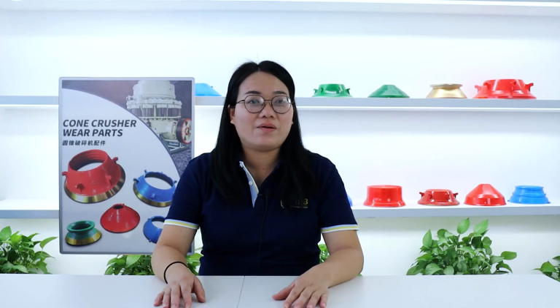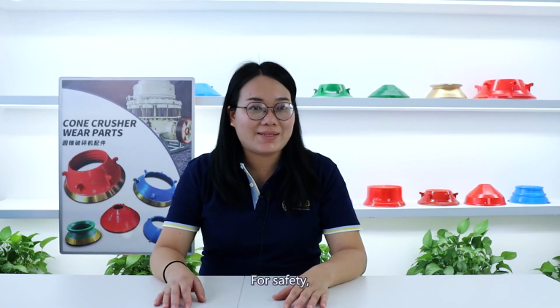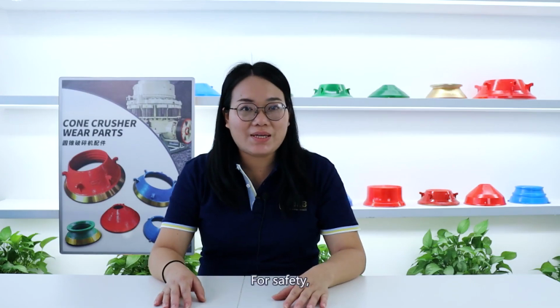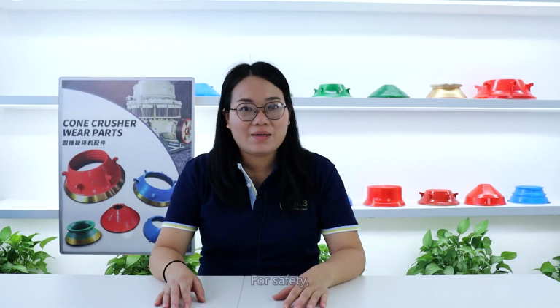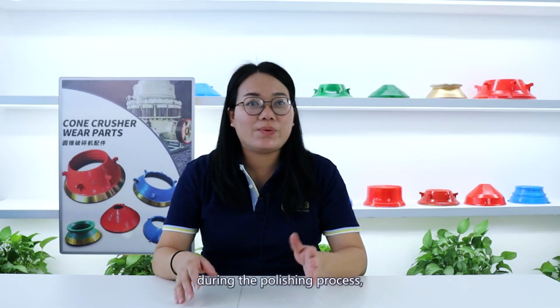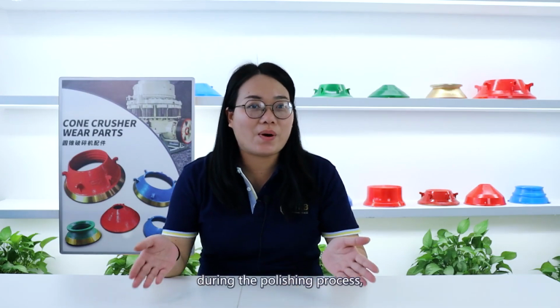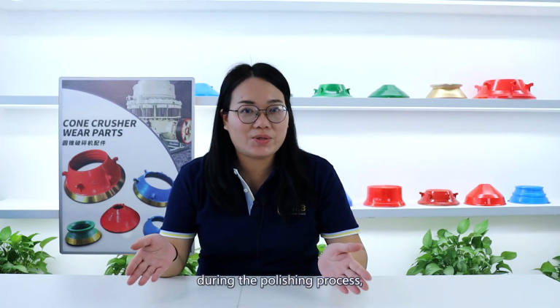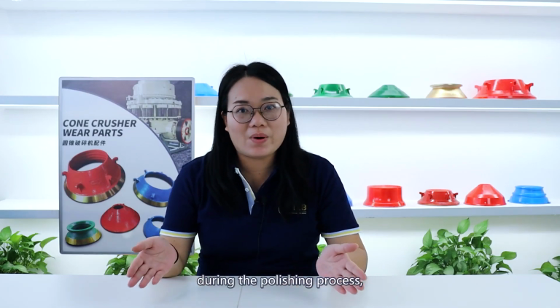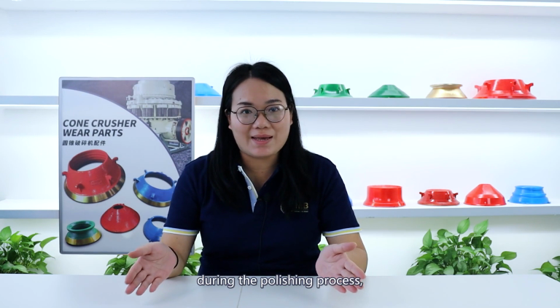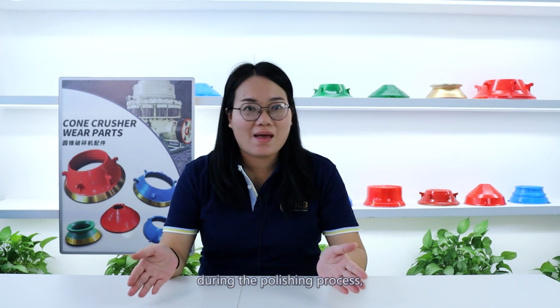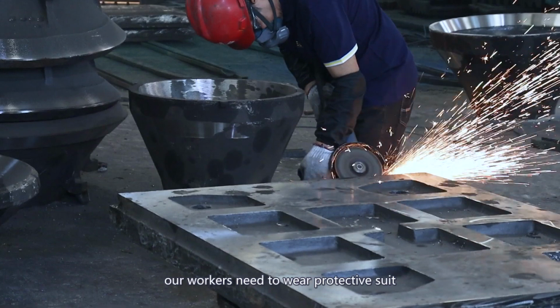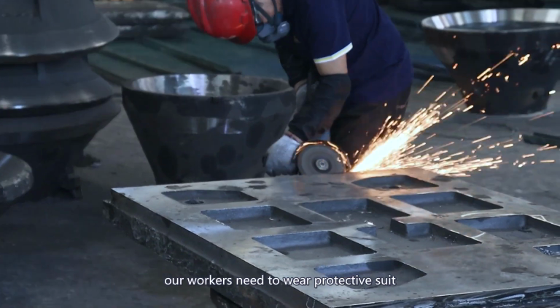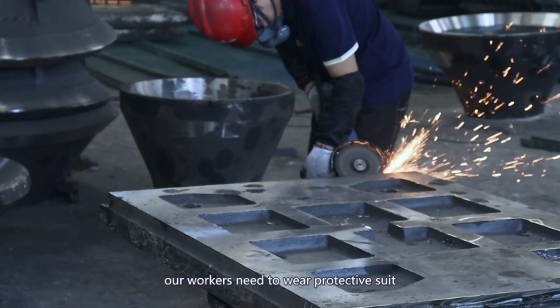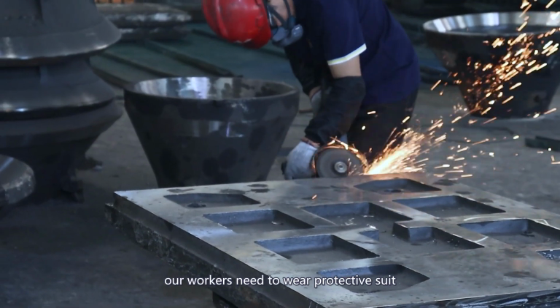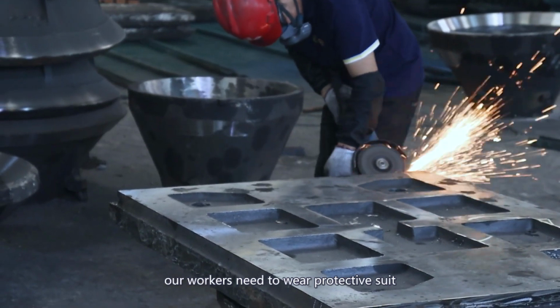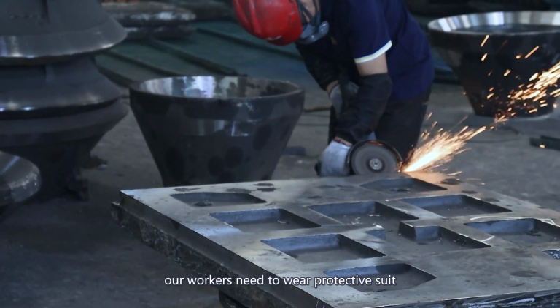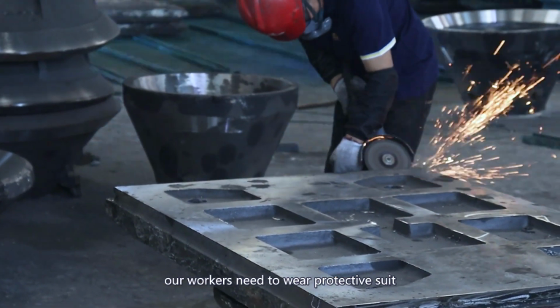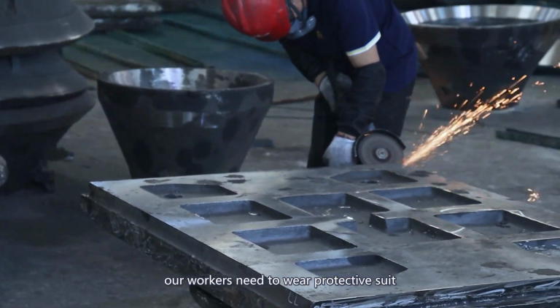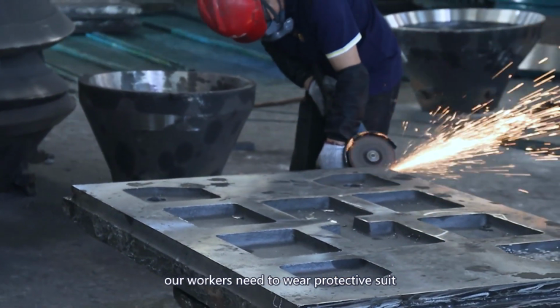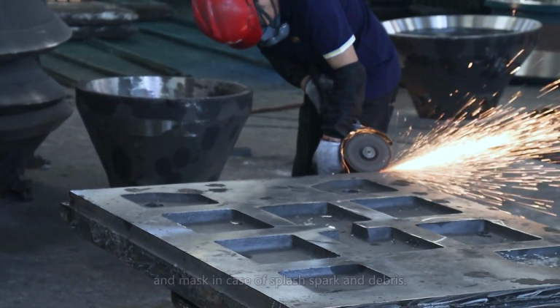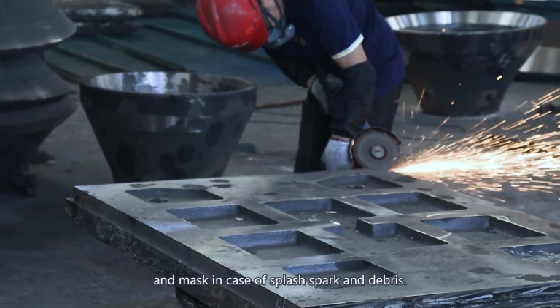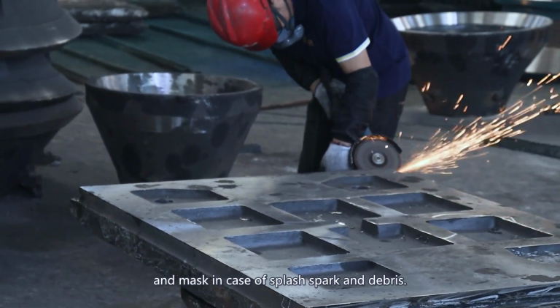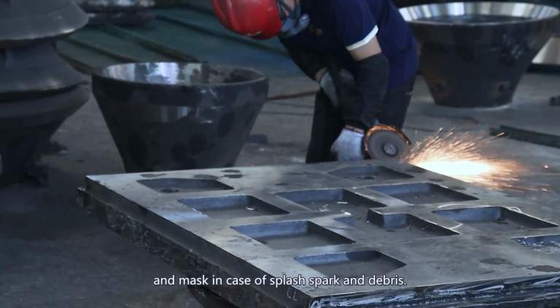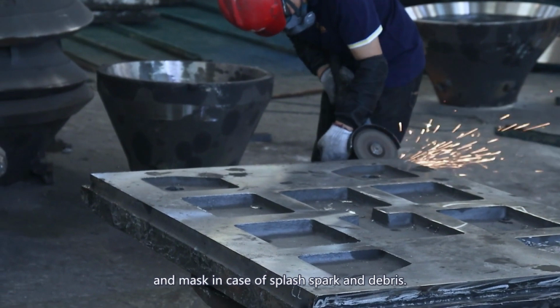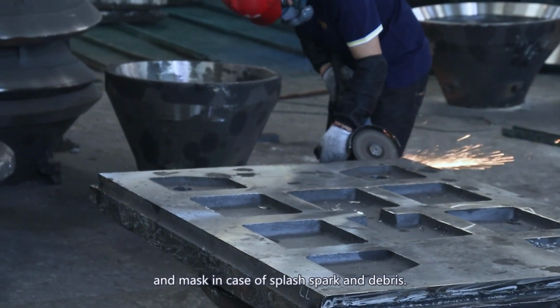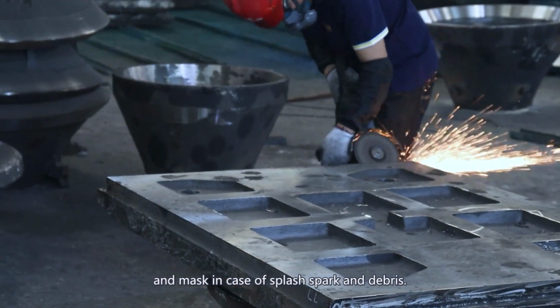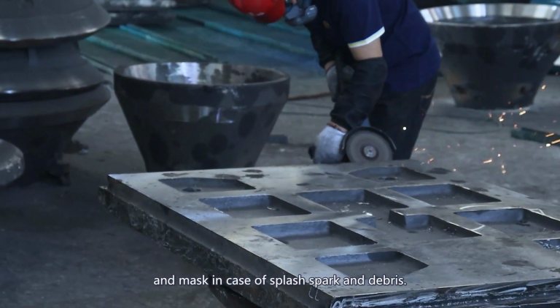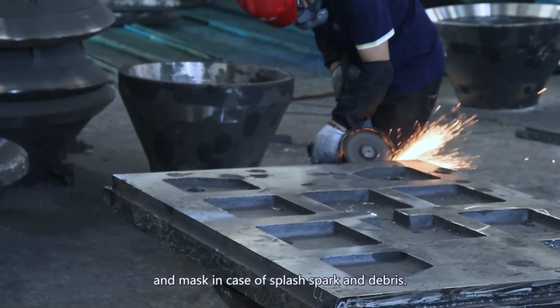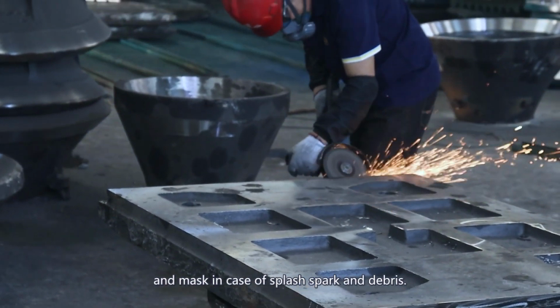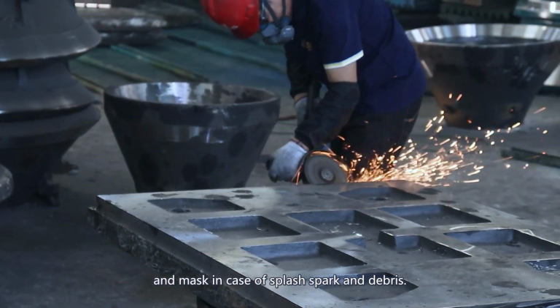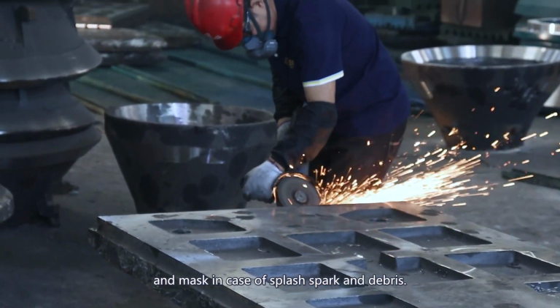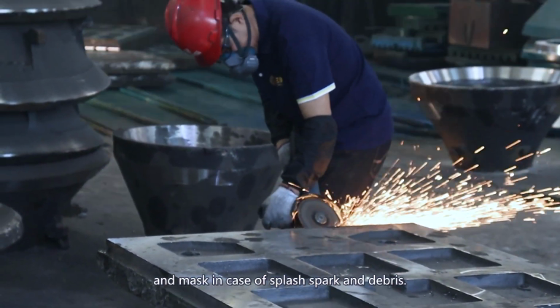For safety, during the polishing process, our workers need to wear protective suit and mask in case of flying sparks and debris.